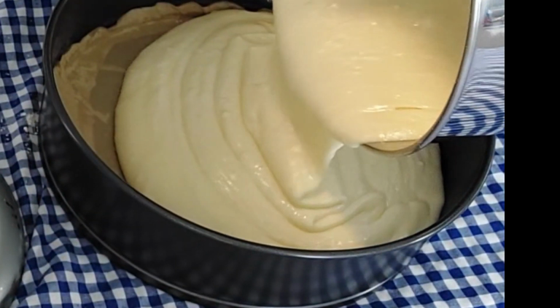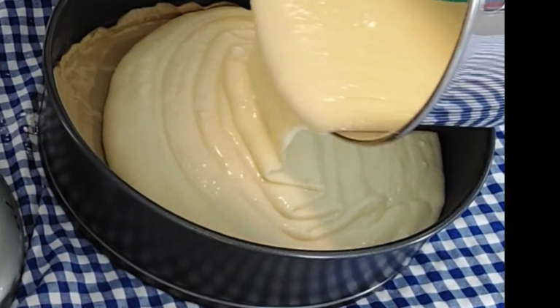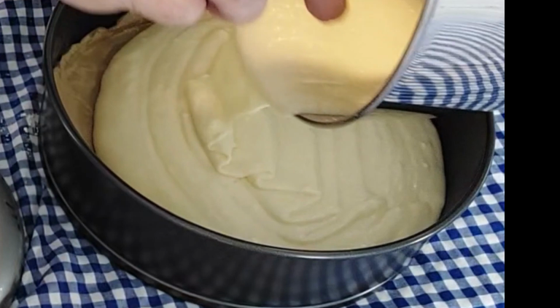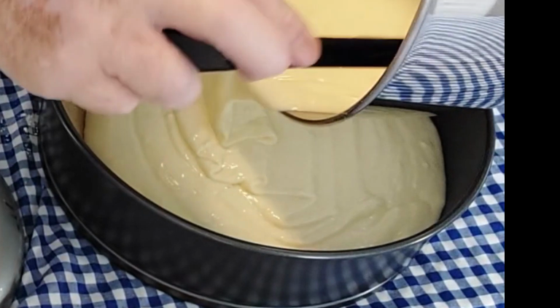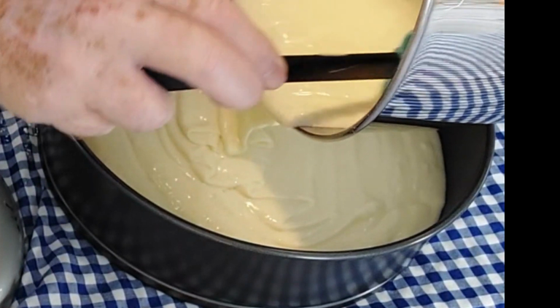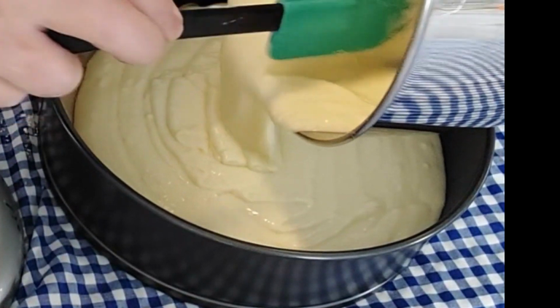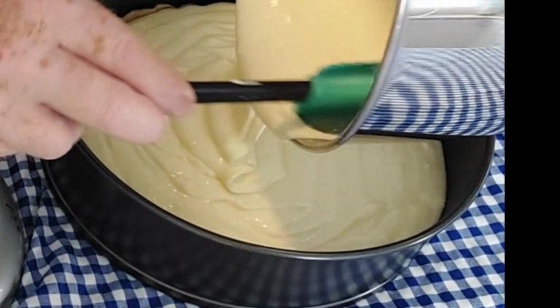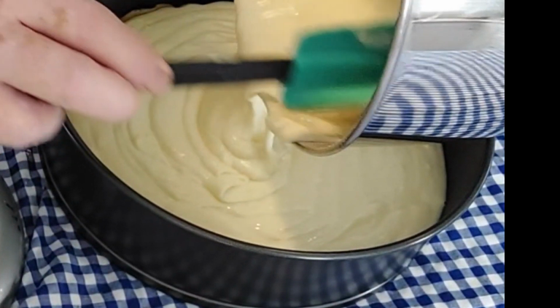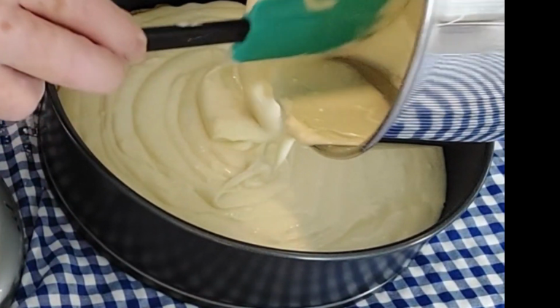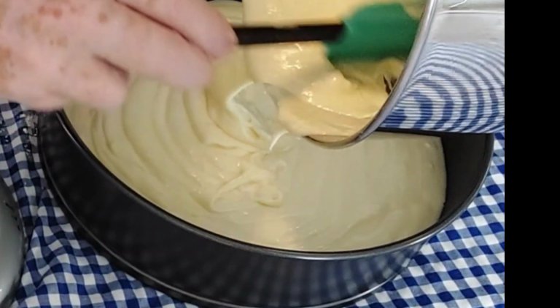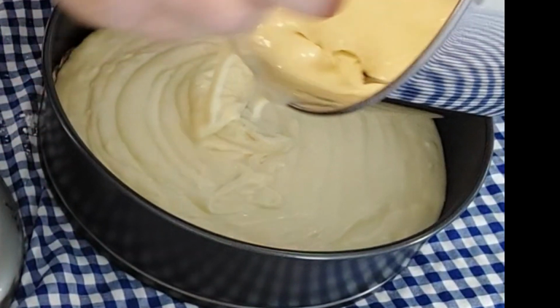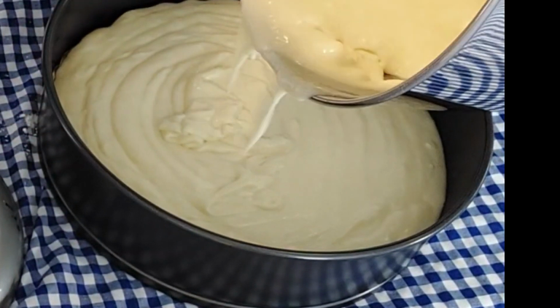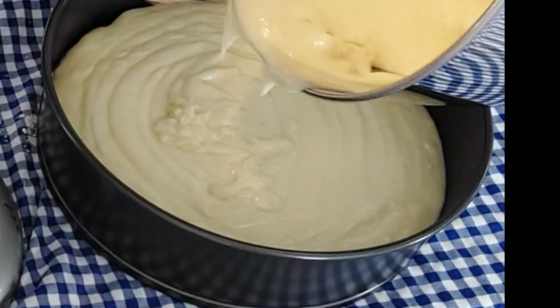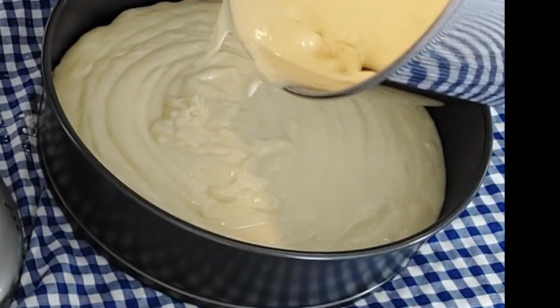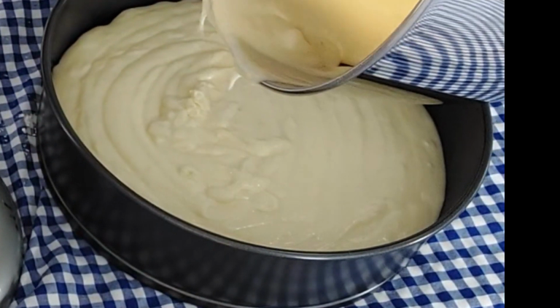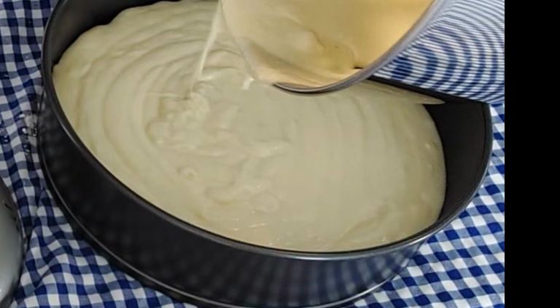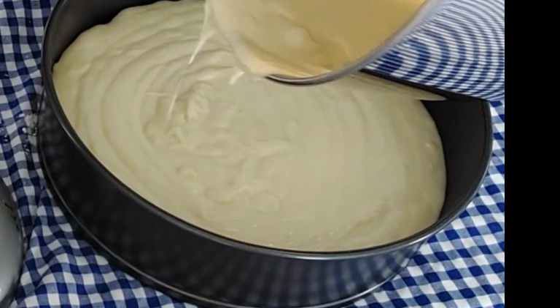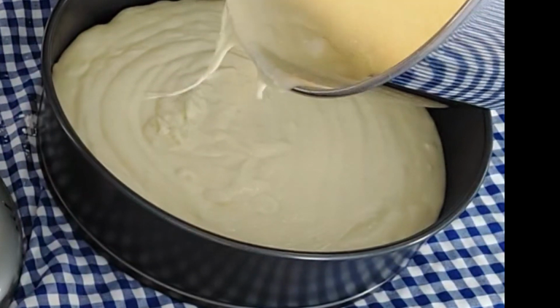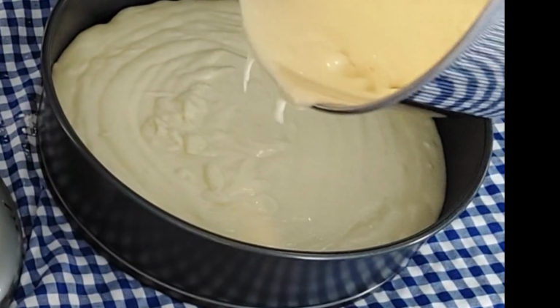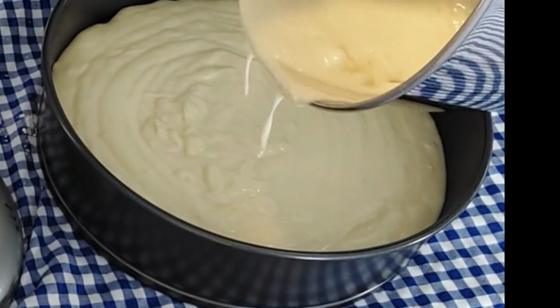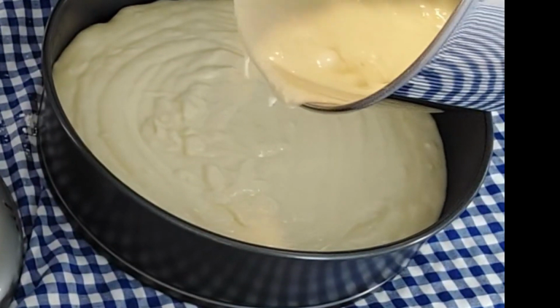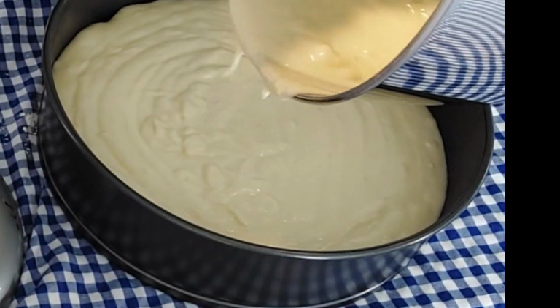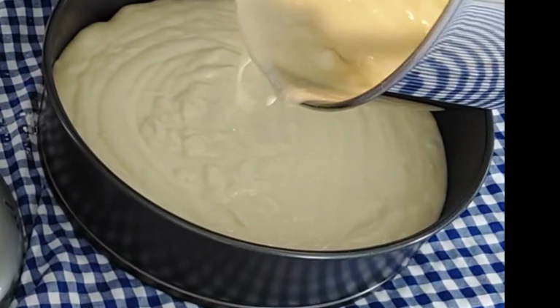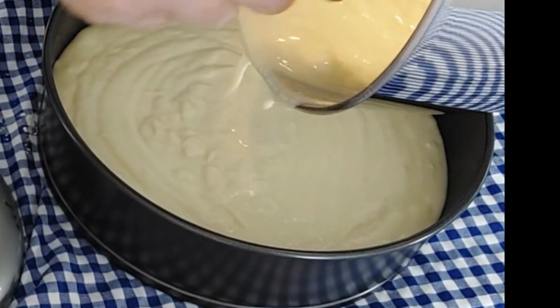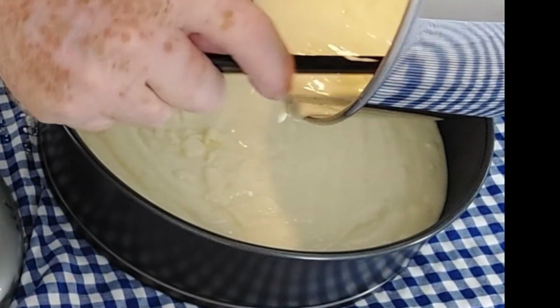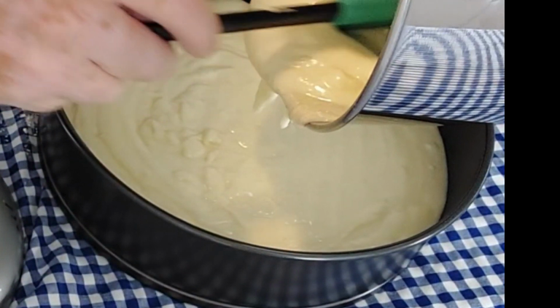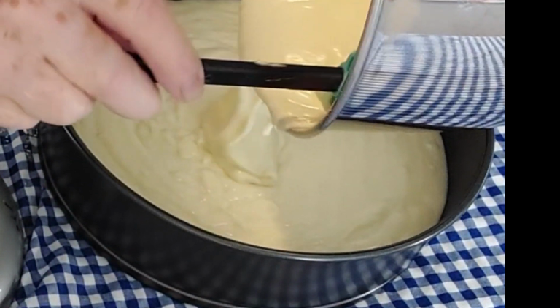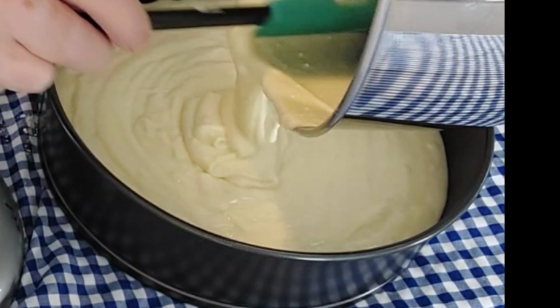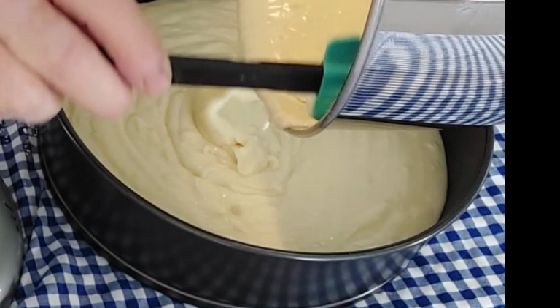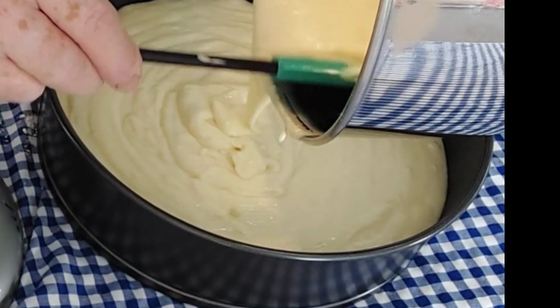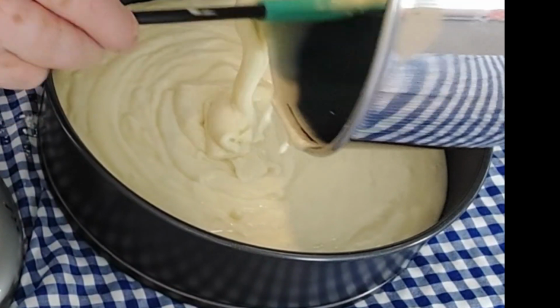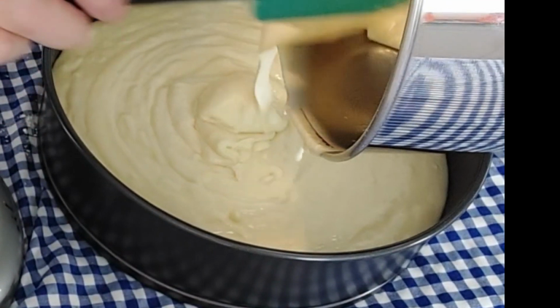I'm pouring the batter into a springform pan. I've sprayed that with cooking oil and also put a disk of parchment paper in the bottom of it.